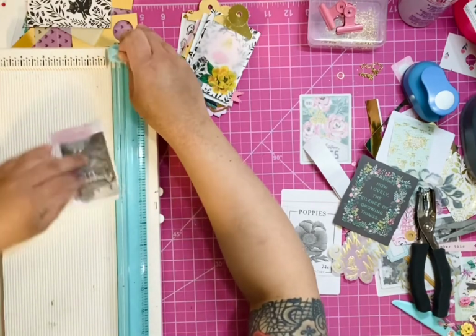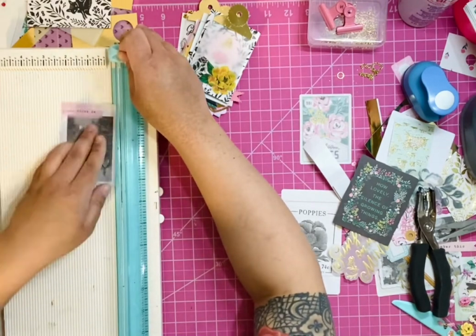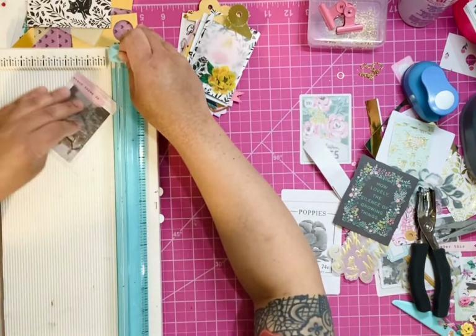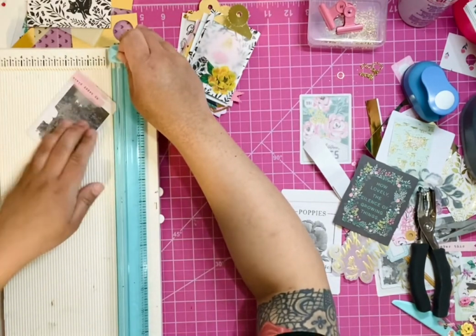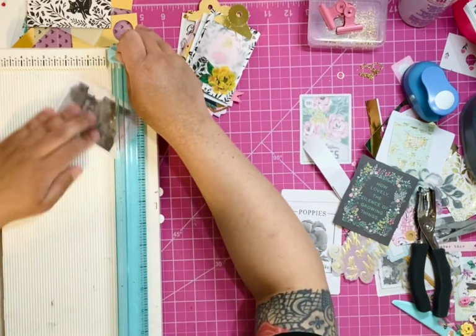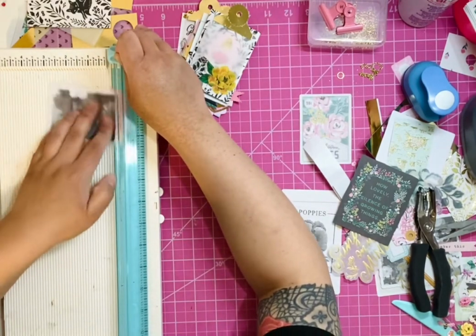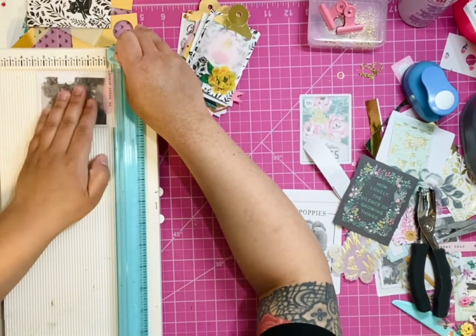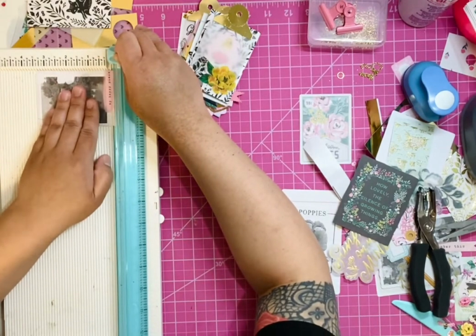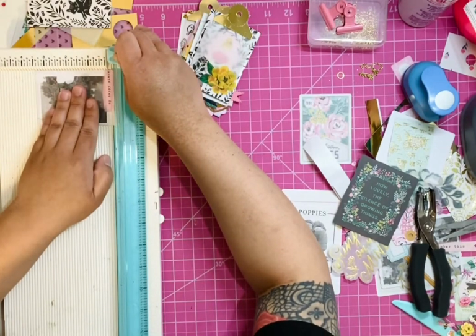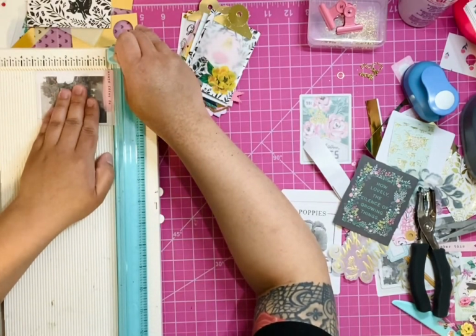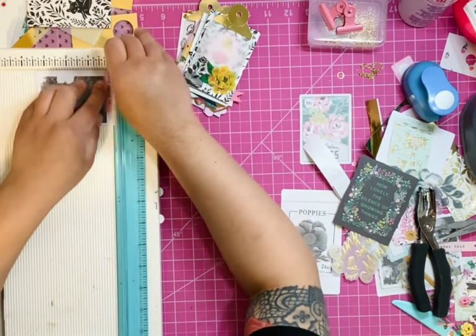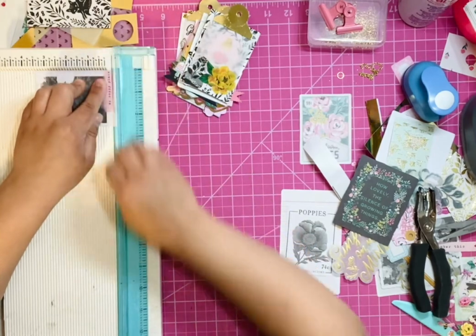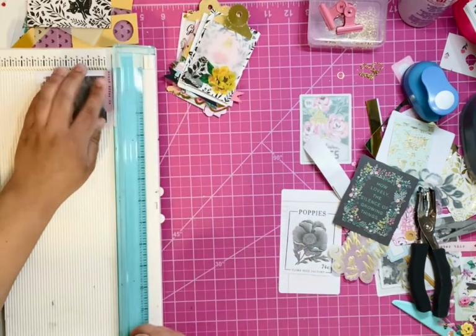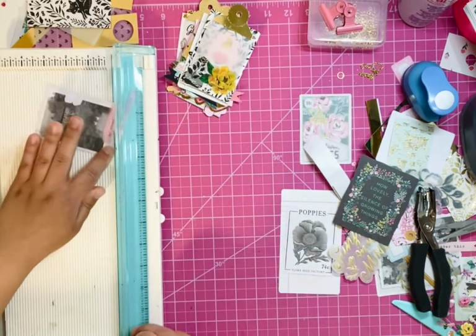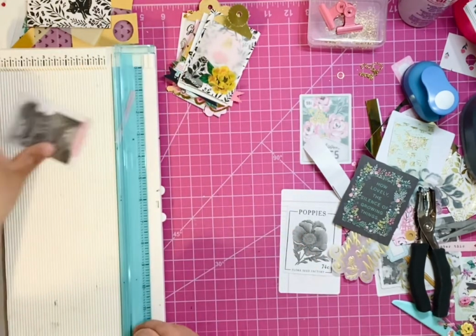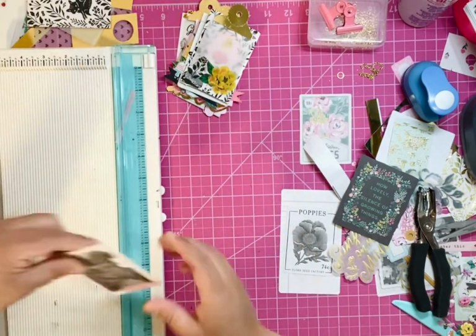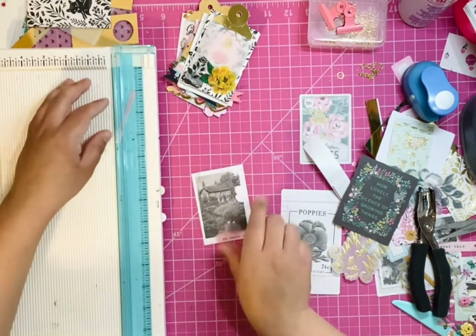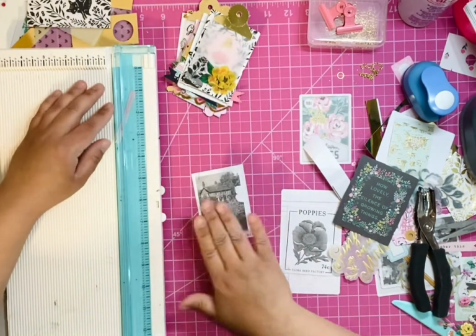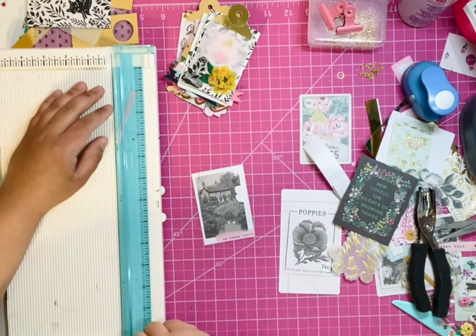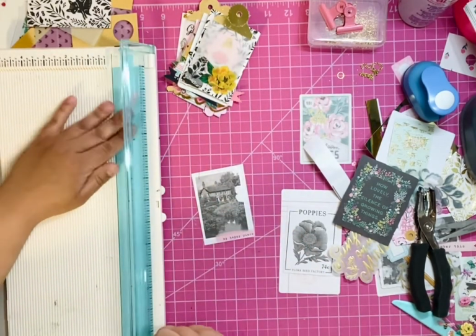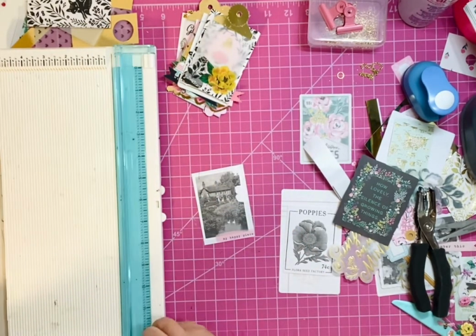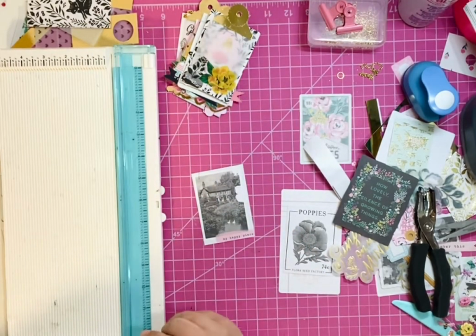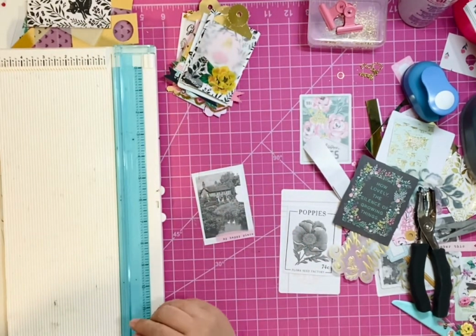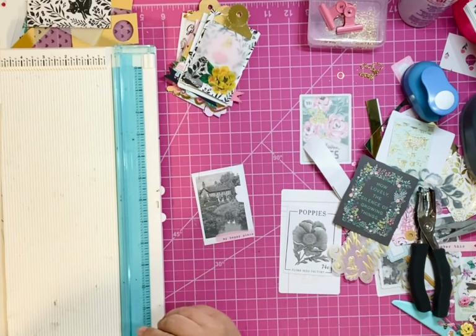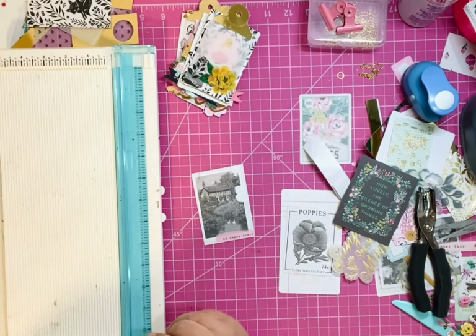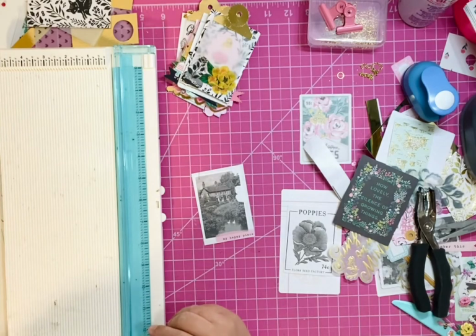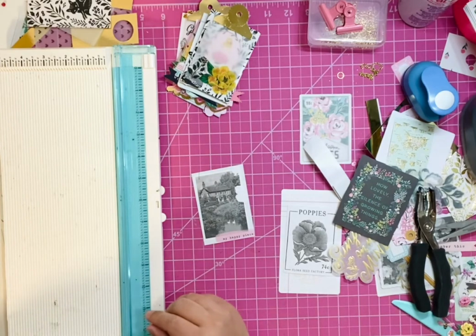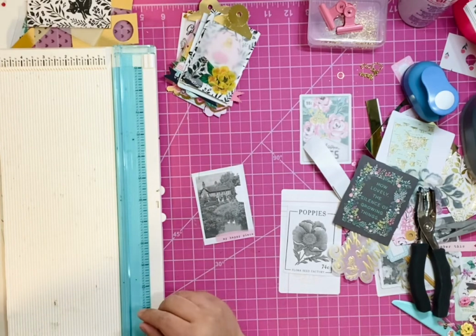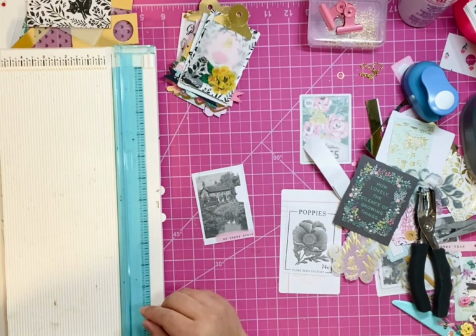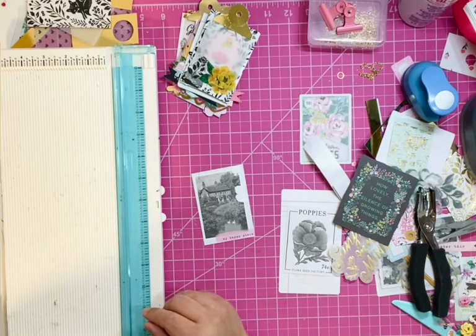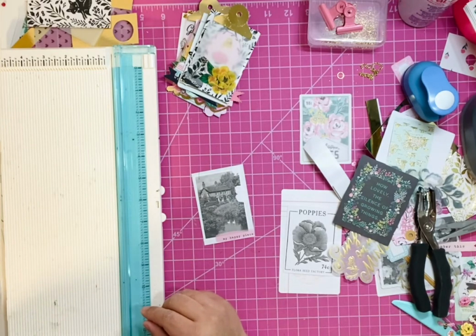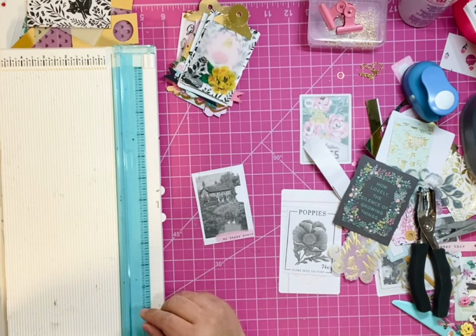I am cutting it down to three and a half — I just don't want to lose the pink. There we go. So like I said, you will also need vellum, so I'm going to take a piece of scrap.